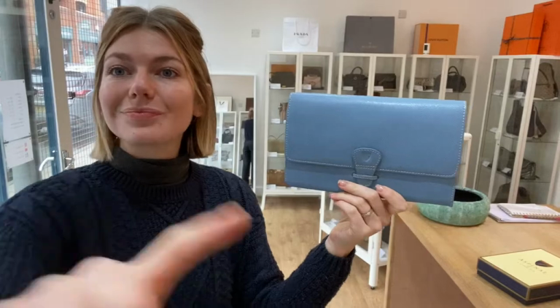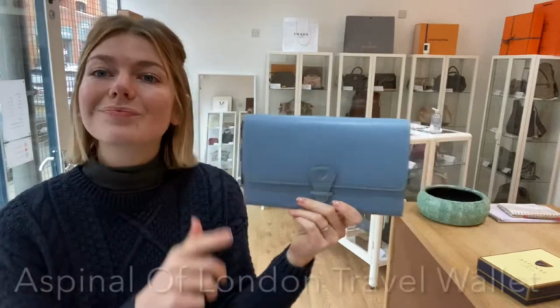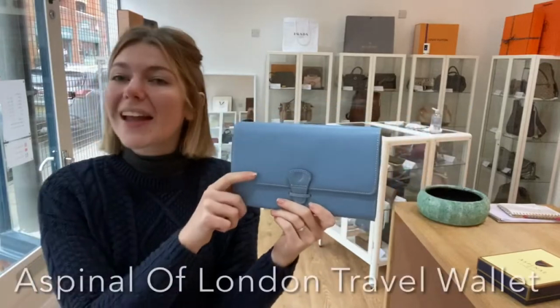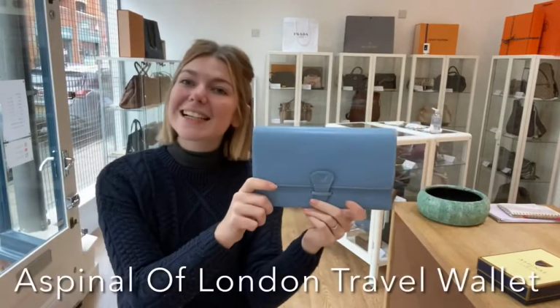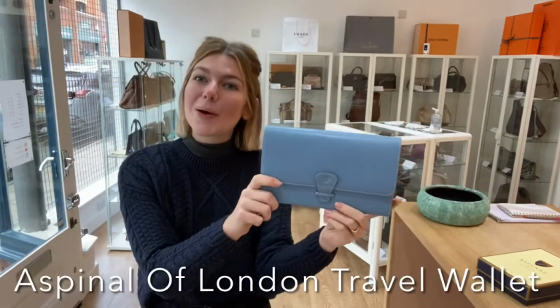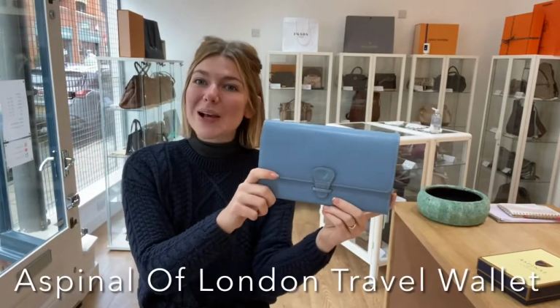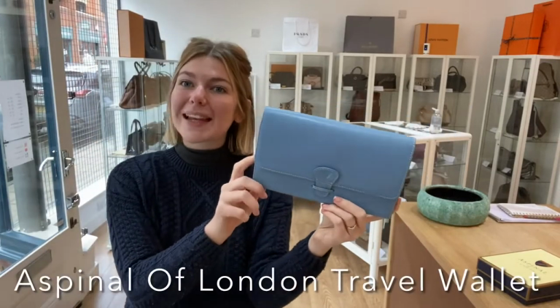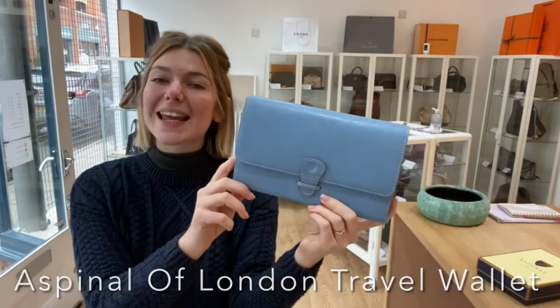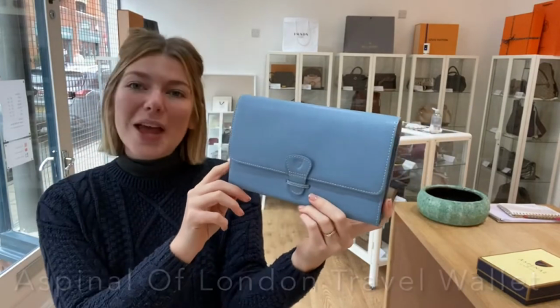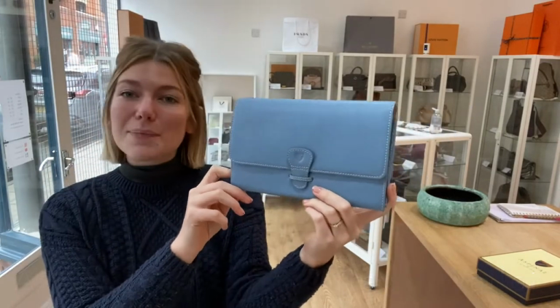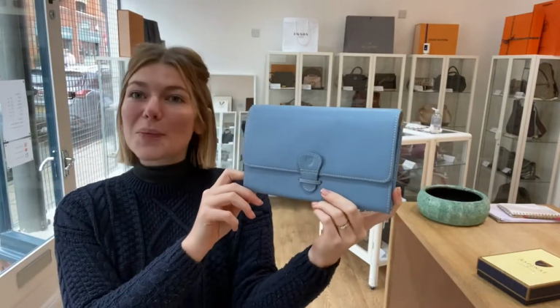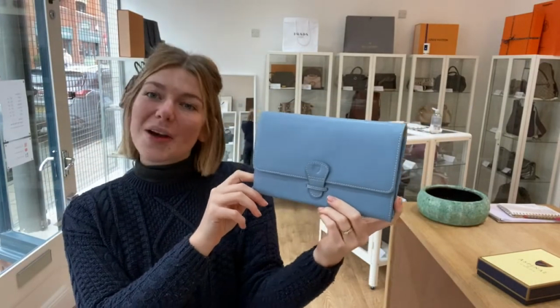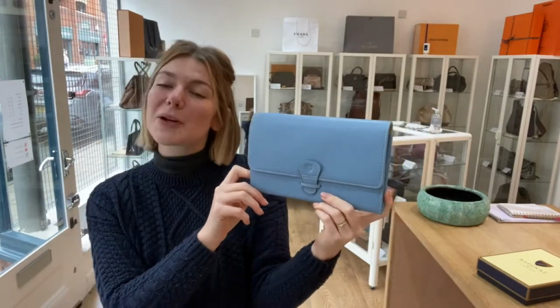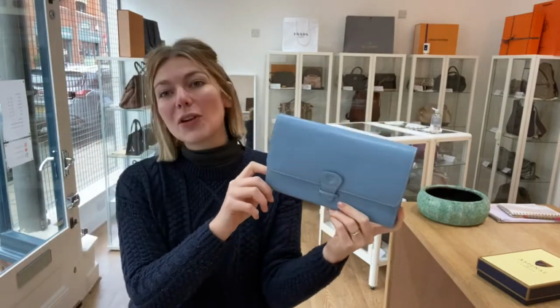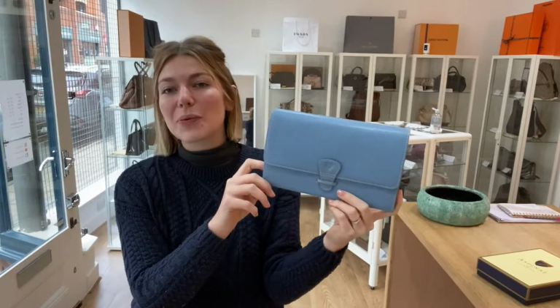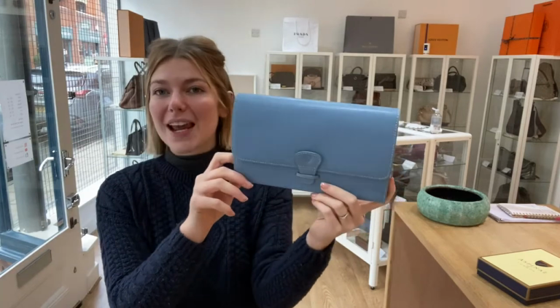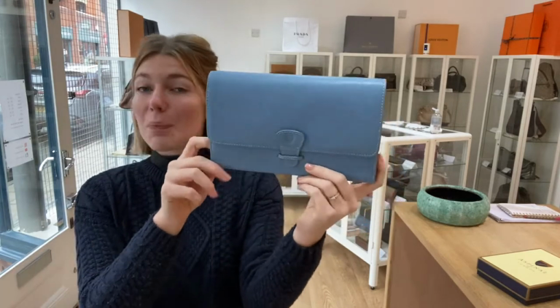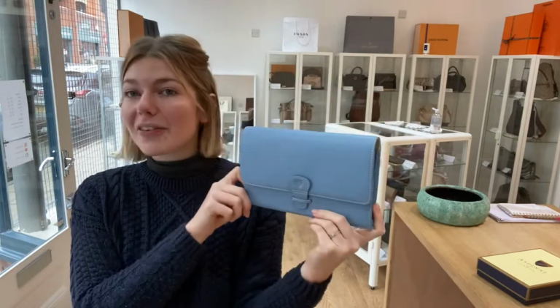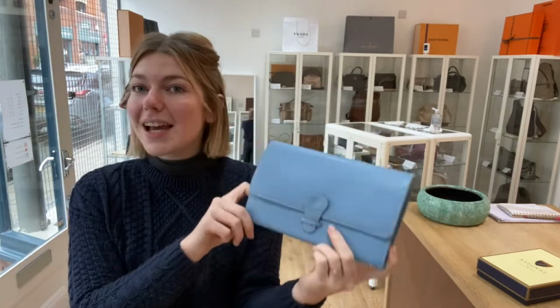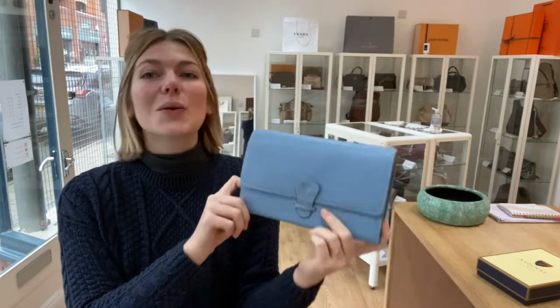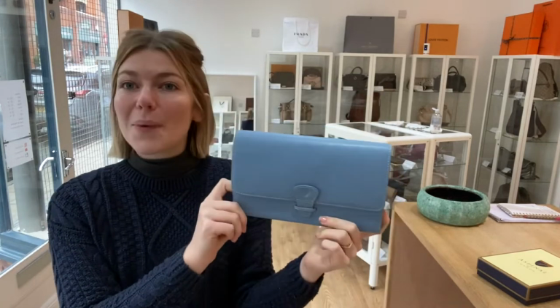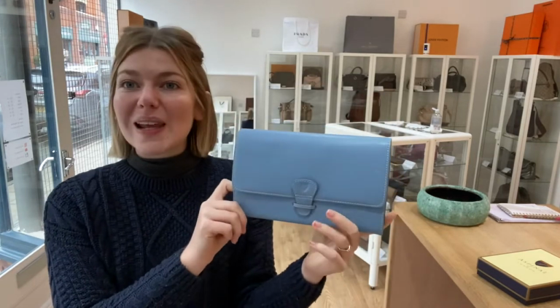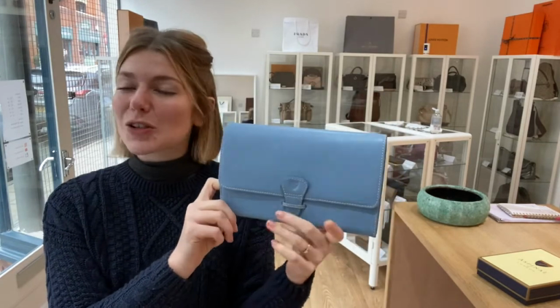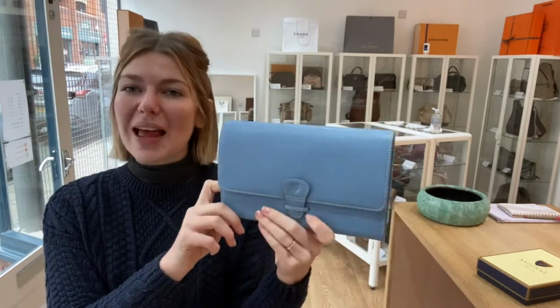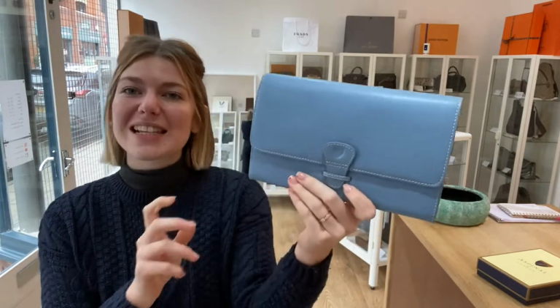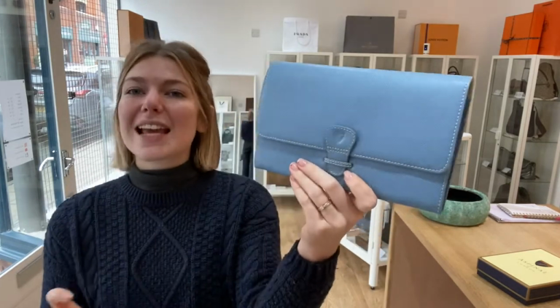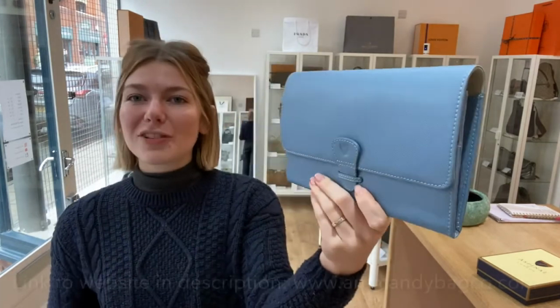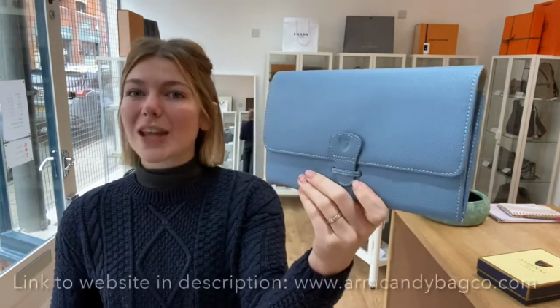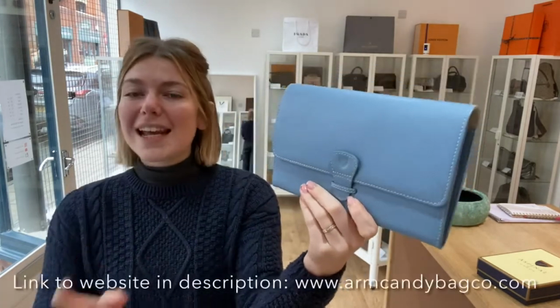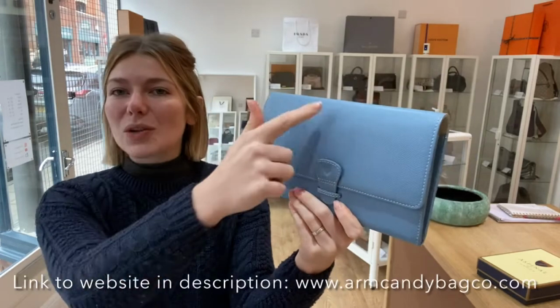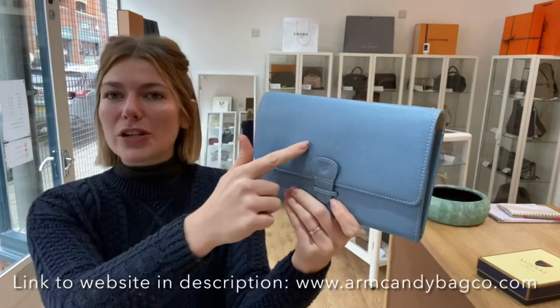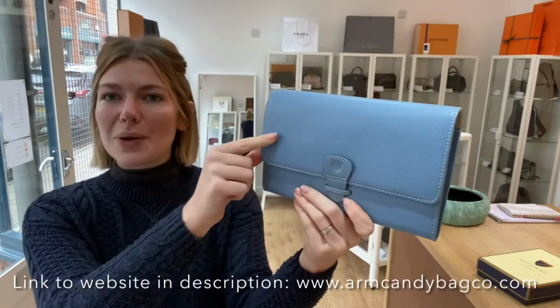Hi guys, welcome back to Arm Candy. We have a beautiful piece of Aspinel of London for you all today. This is perfect for your summer holidays or travel plans because it is a travel wallet in this gorgeous blue leather.